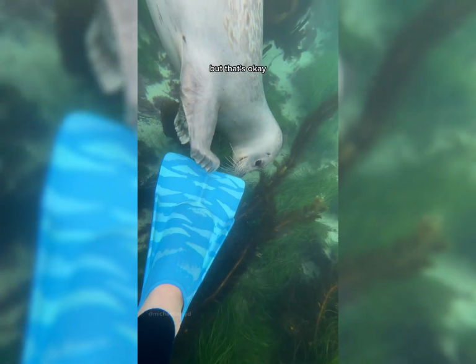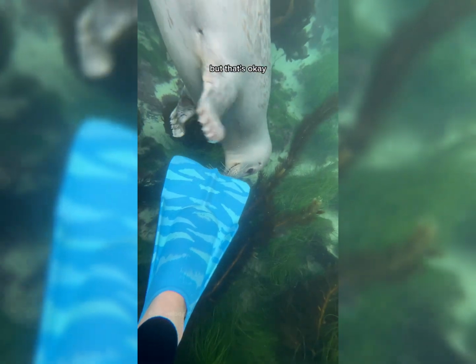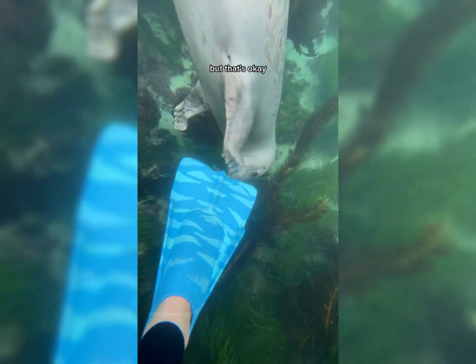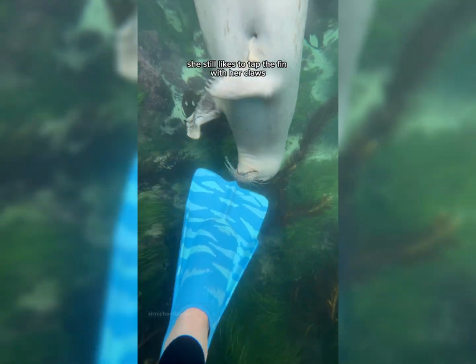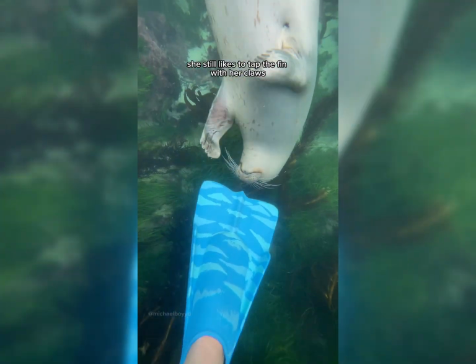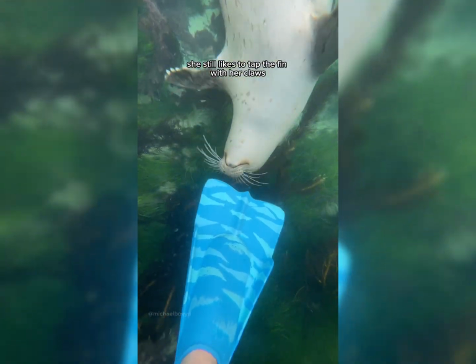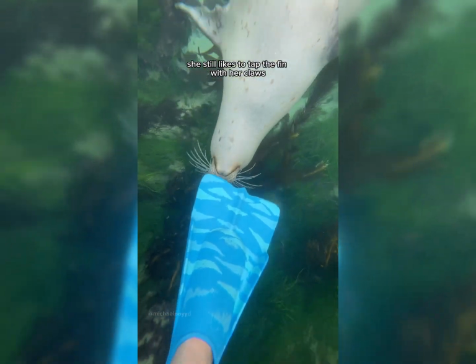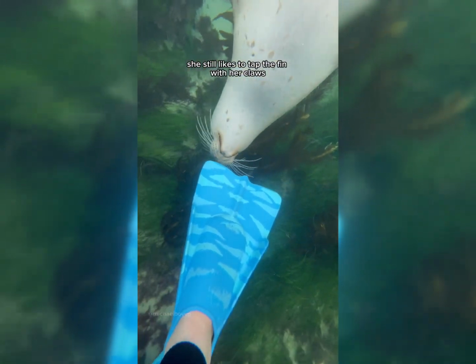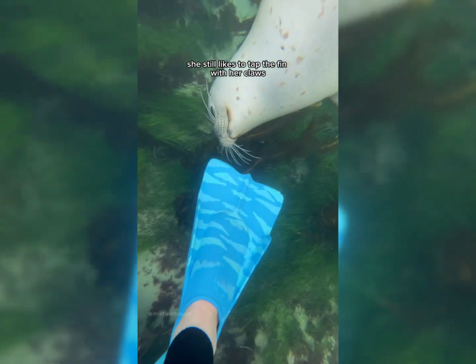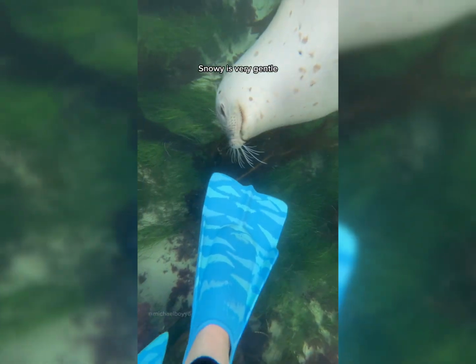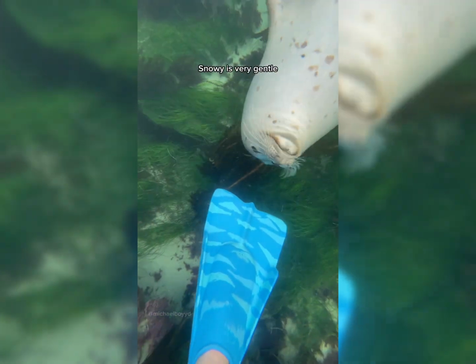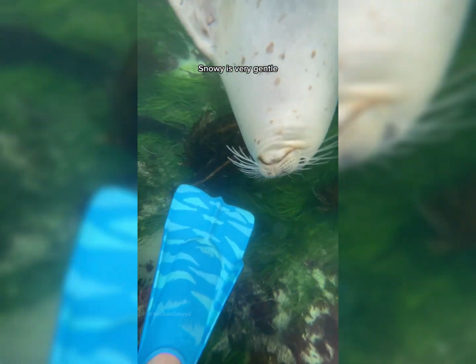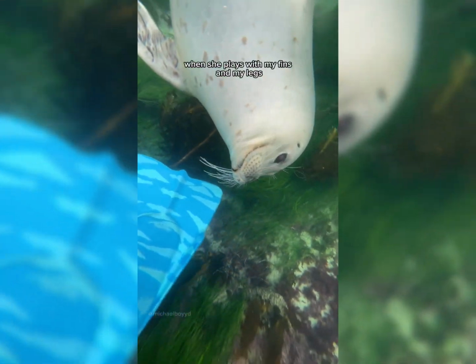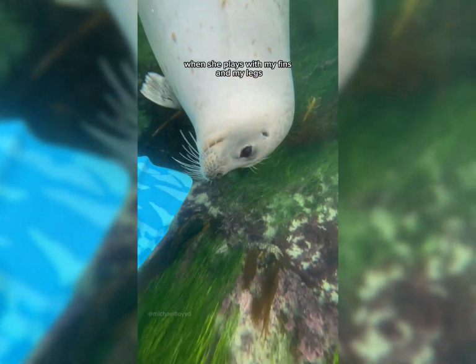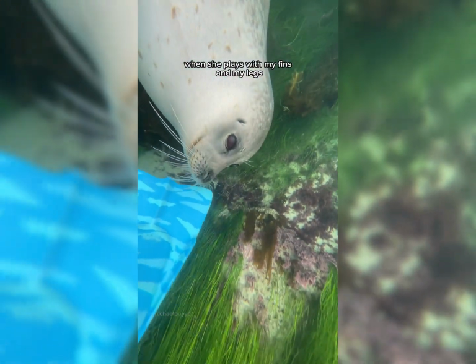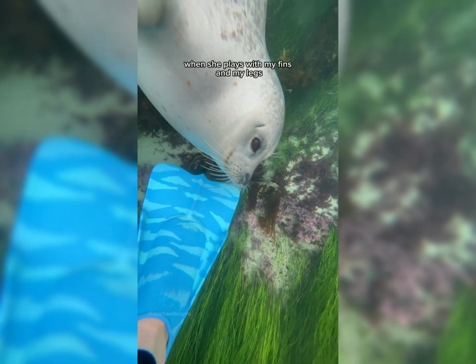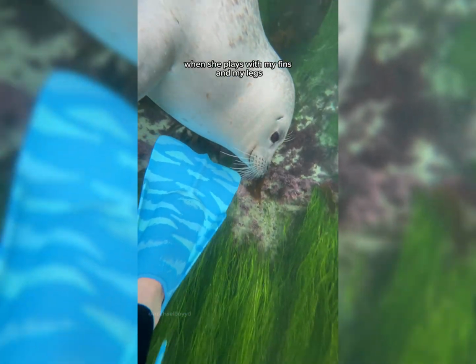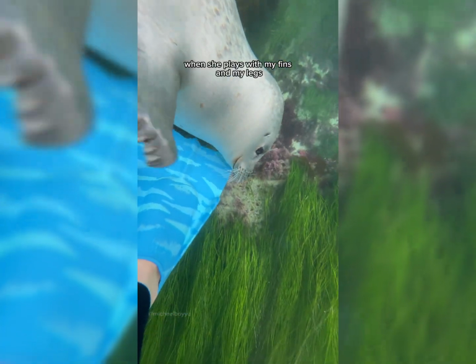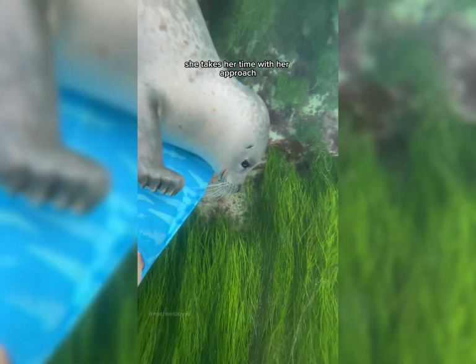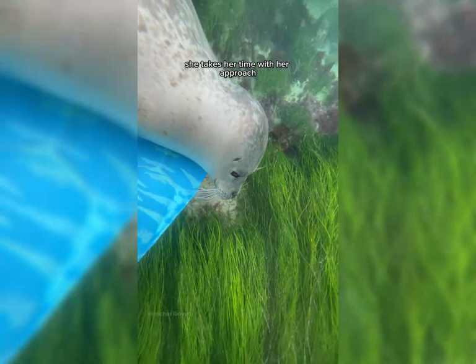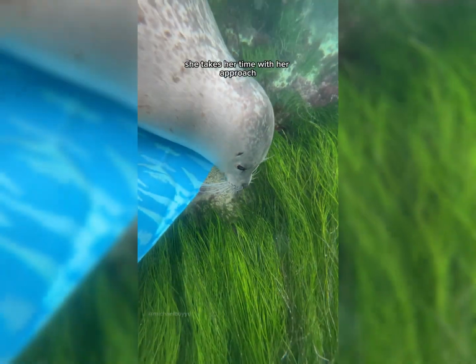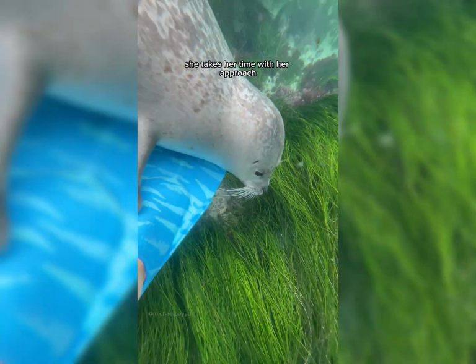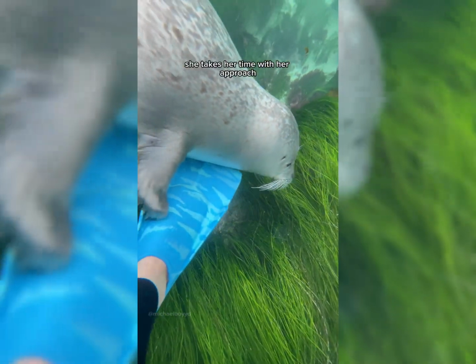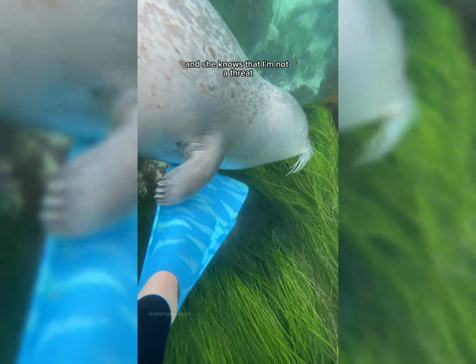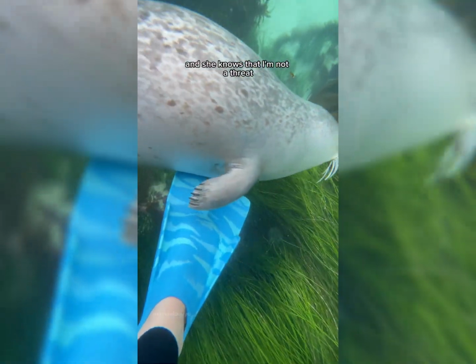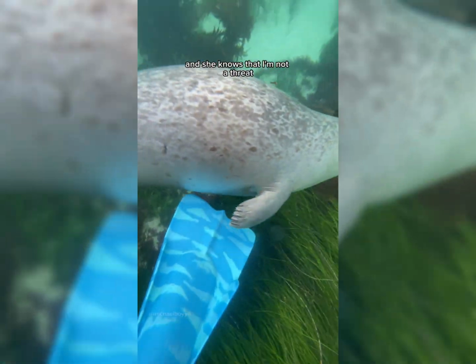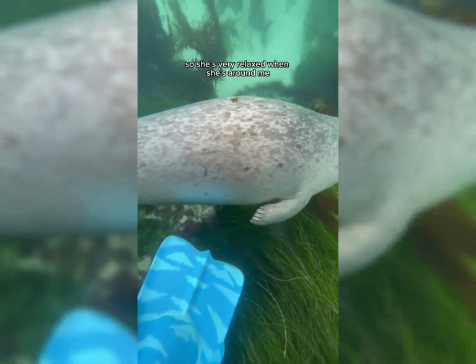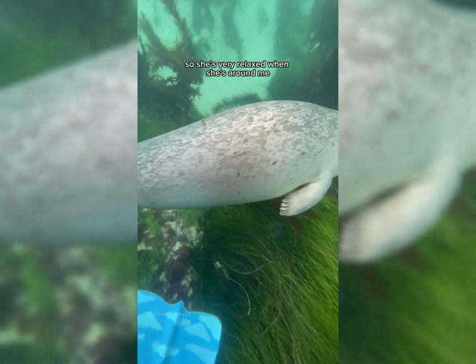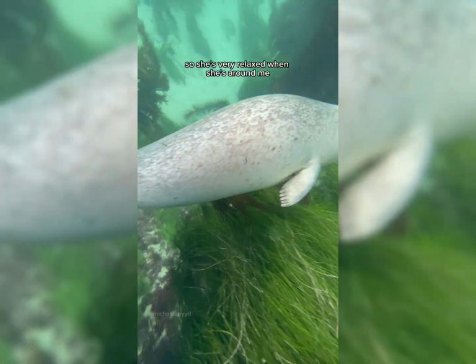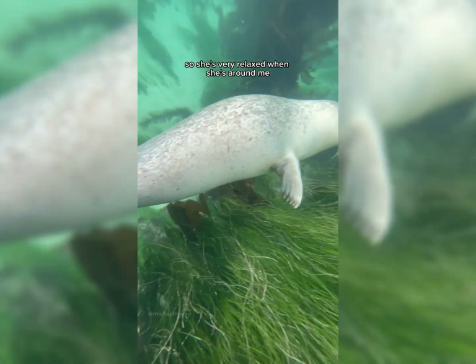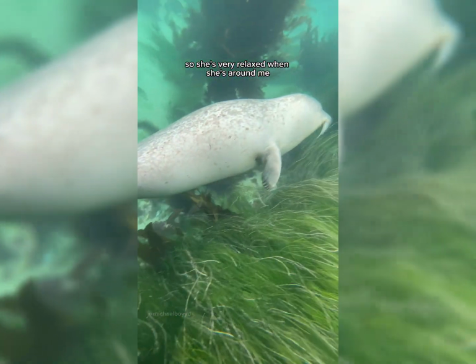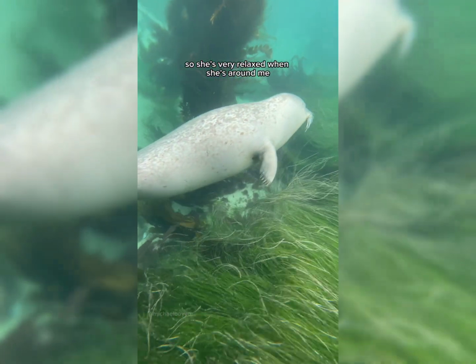But that's okay — she still likes to tap the fin with her claws. Snowy is very gentle when she plays with my fins and my legs. She takes her time with her approach and she knows that I'm not a threat, so she's very relaxed when she's around me.